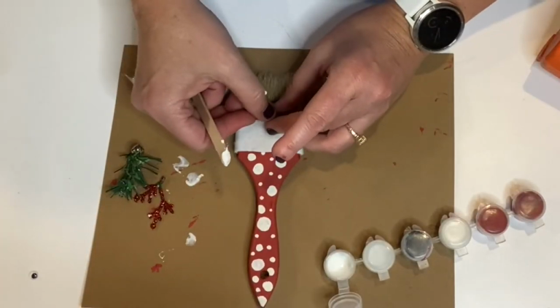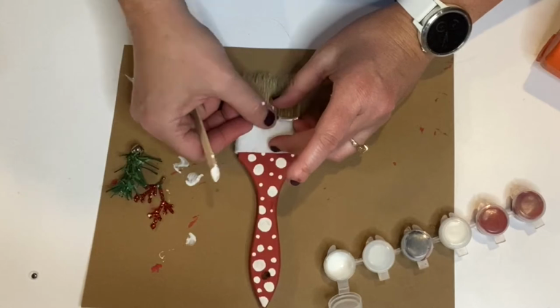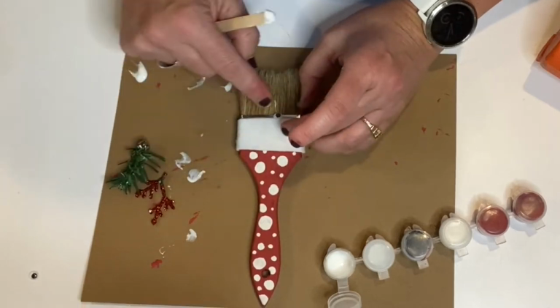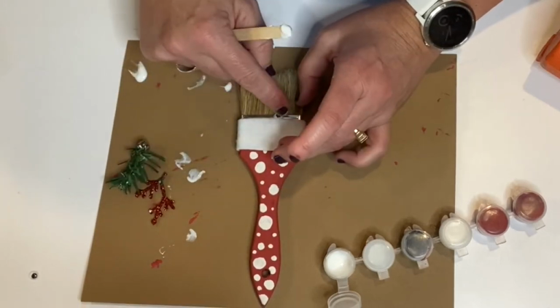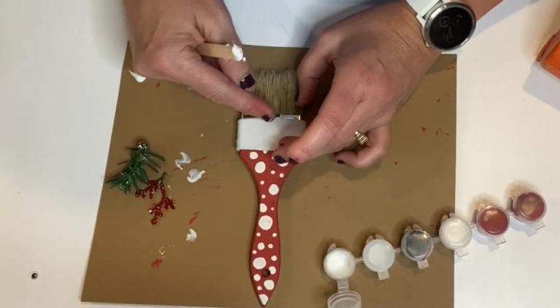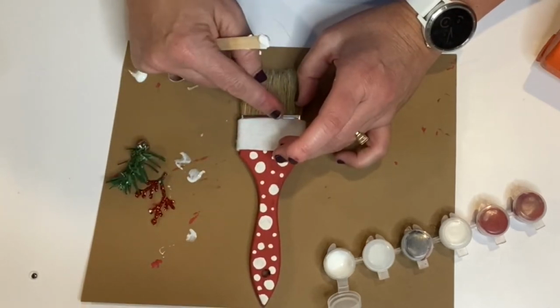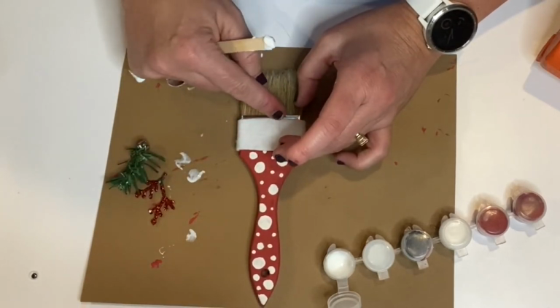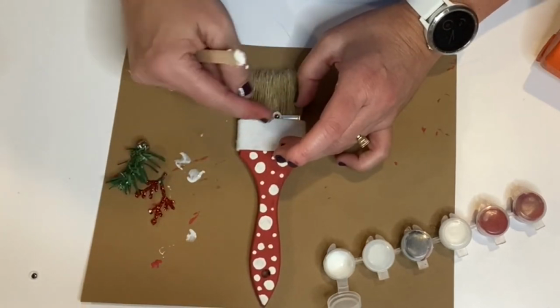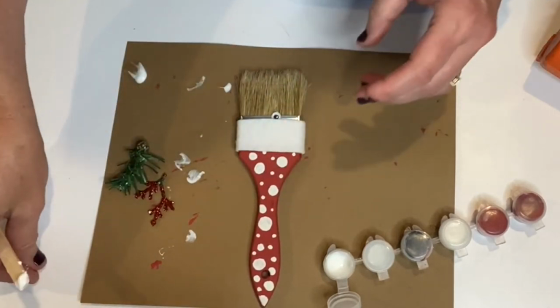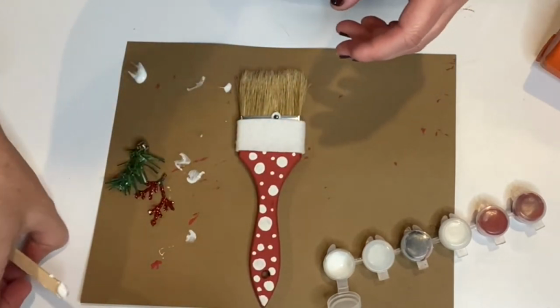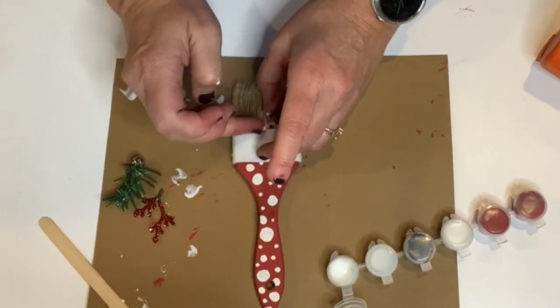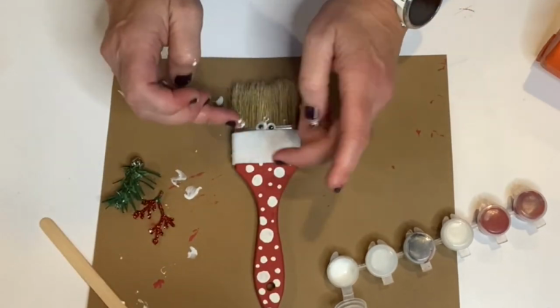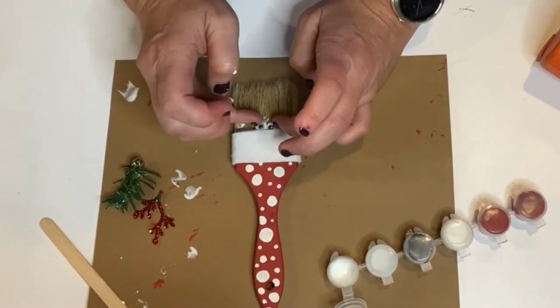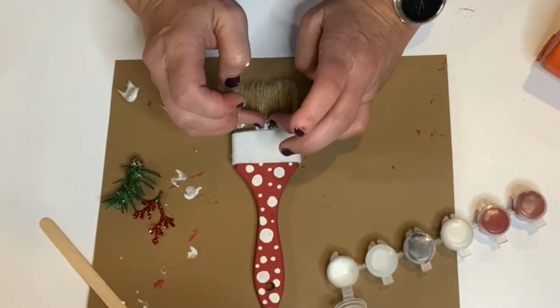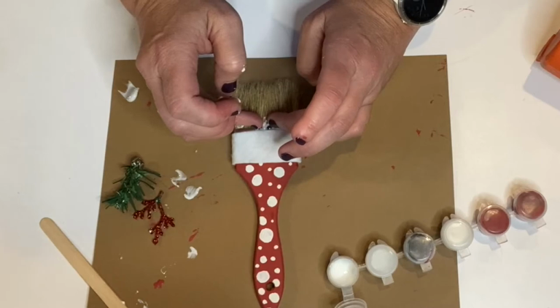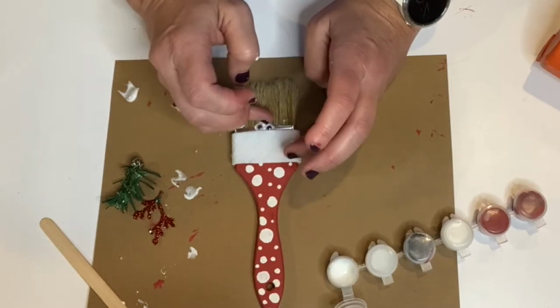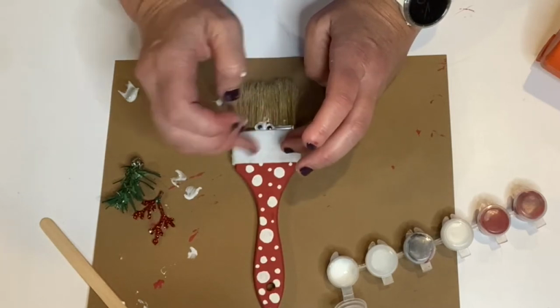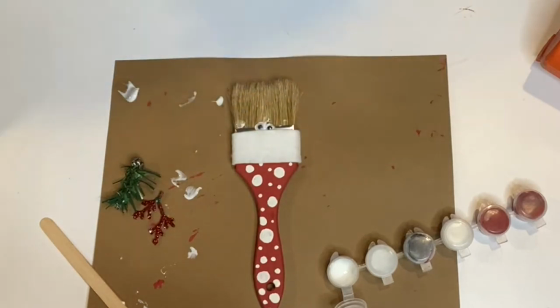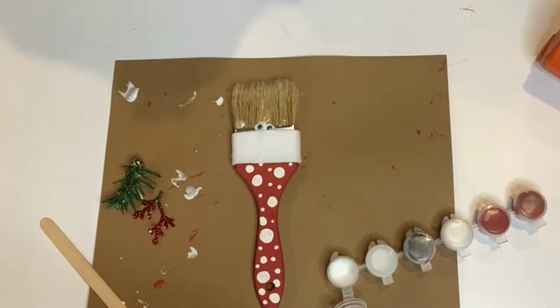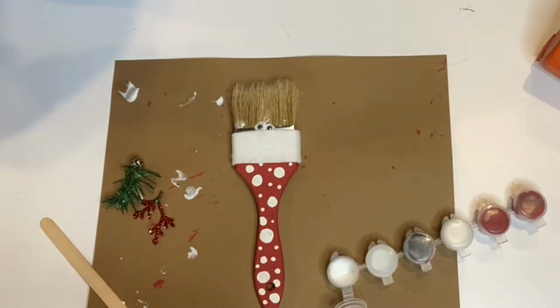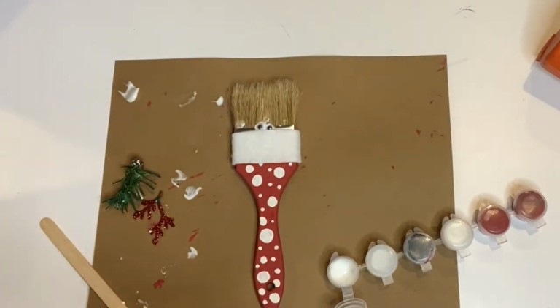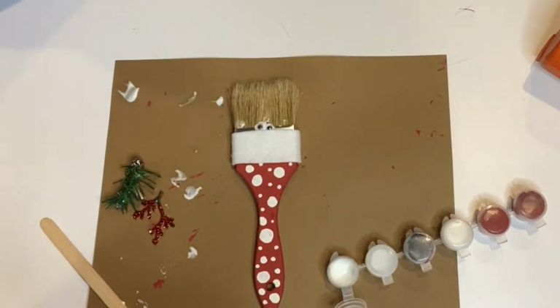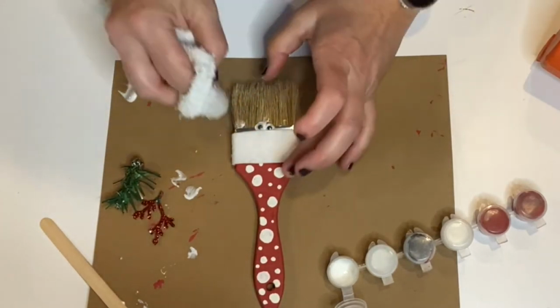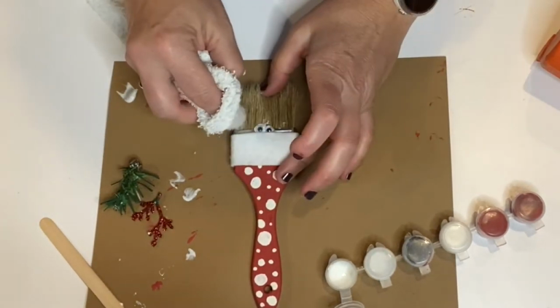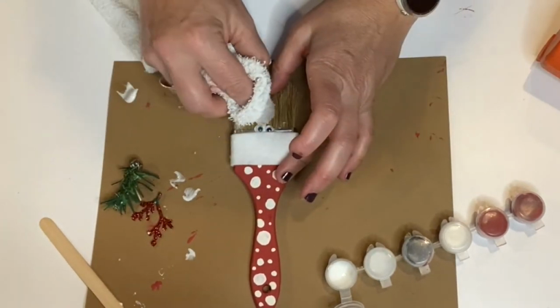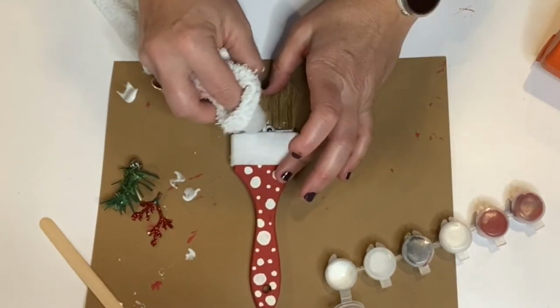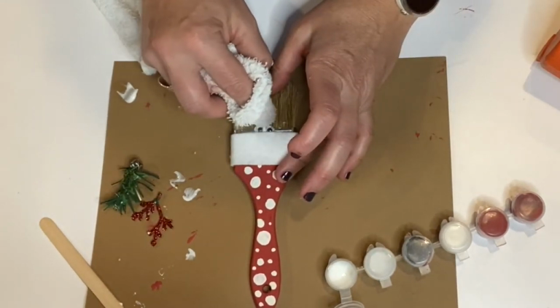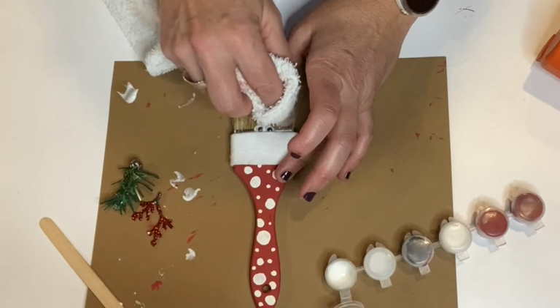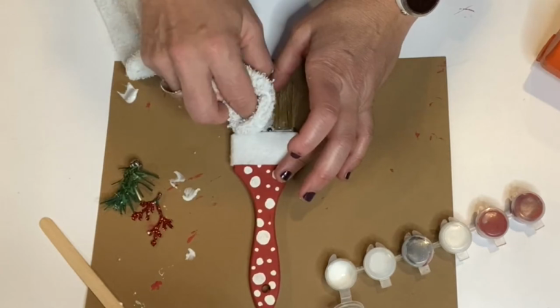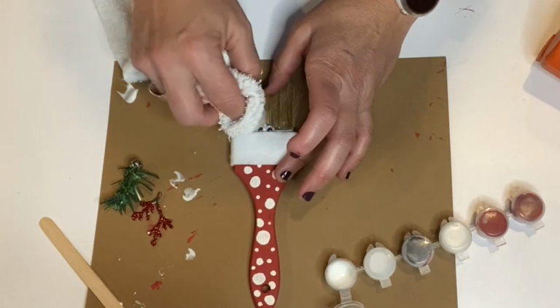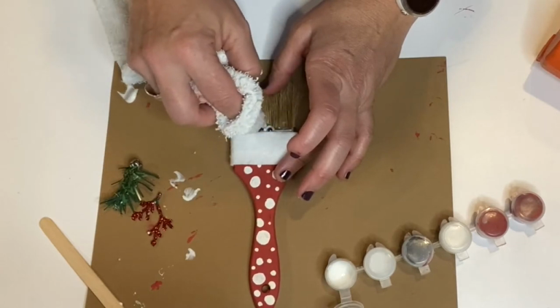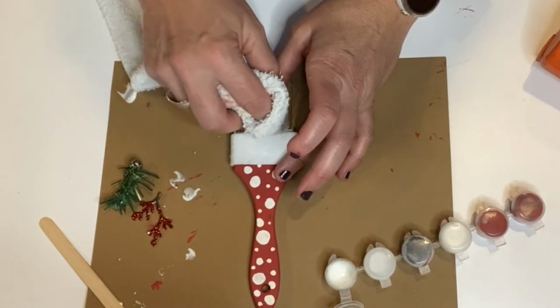I think it's cute to make the eyes a little bit close set and right in the middle, right underneath the brim. Next, we'll glue on the red pom-pom nose right underneath the eyes. If you have a little bit of excess glue, just use a wet rag and clean up.